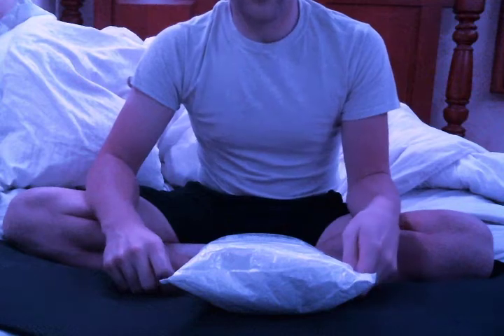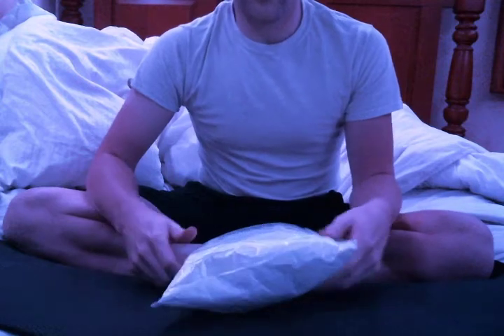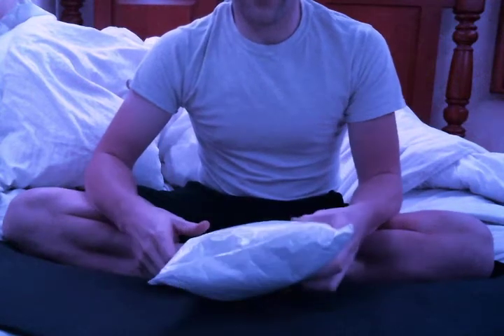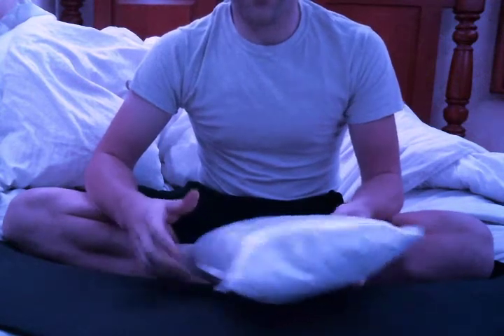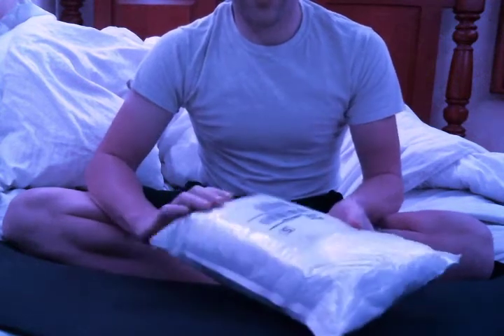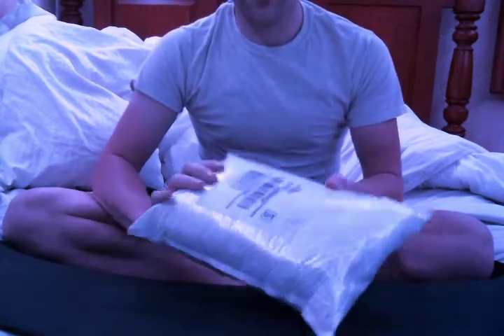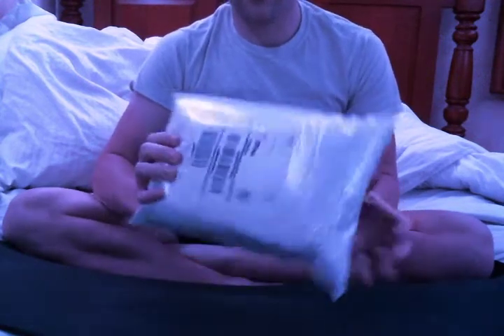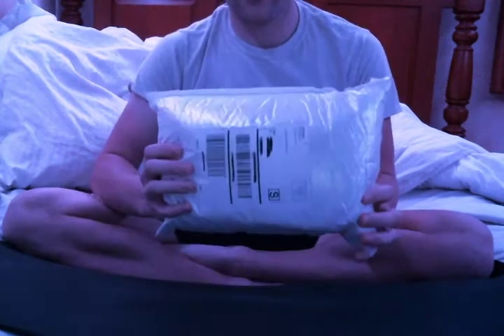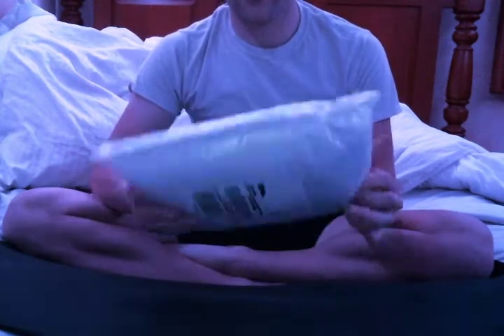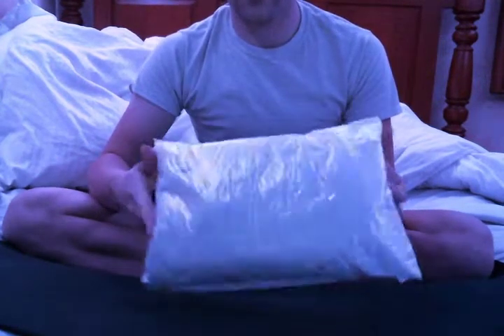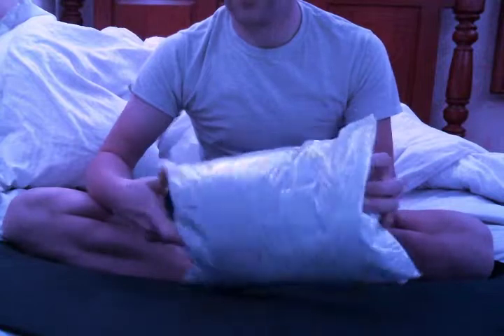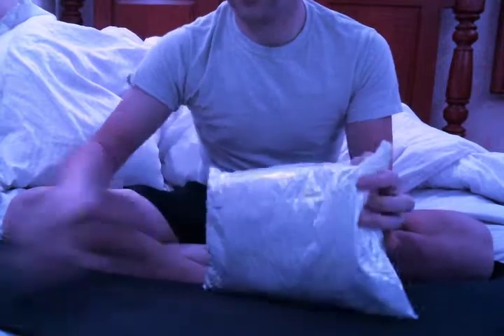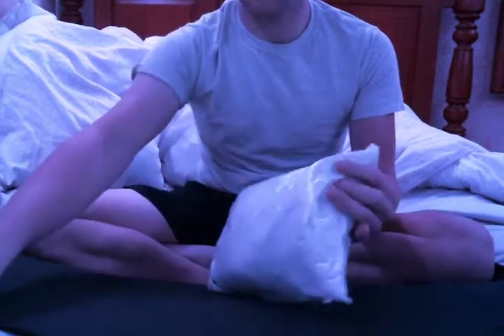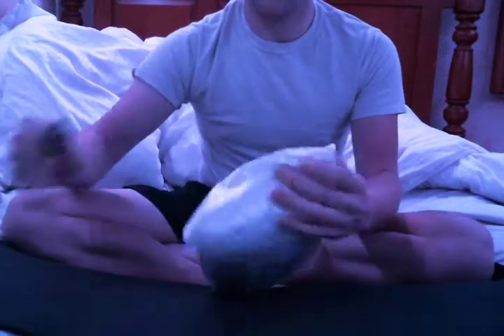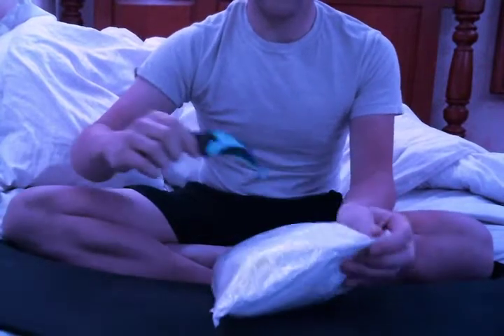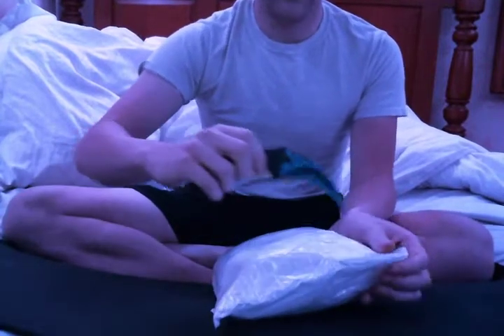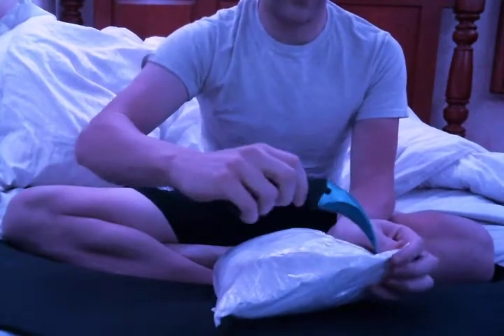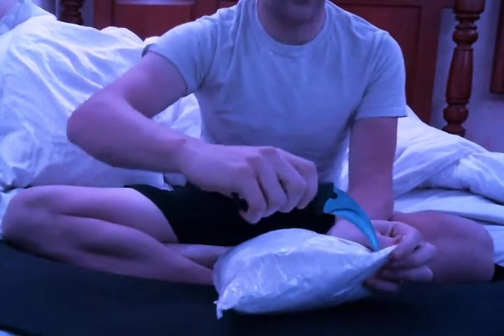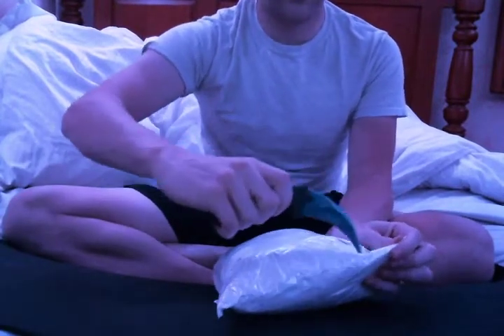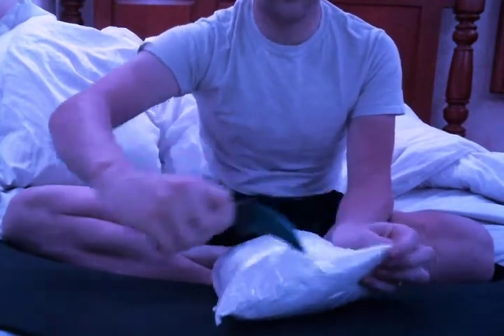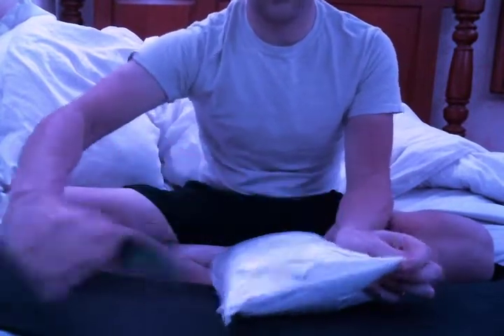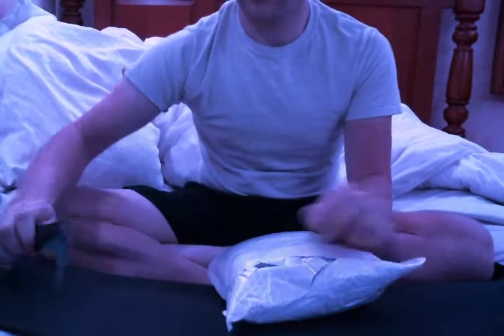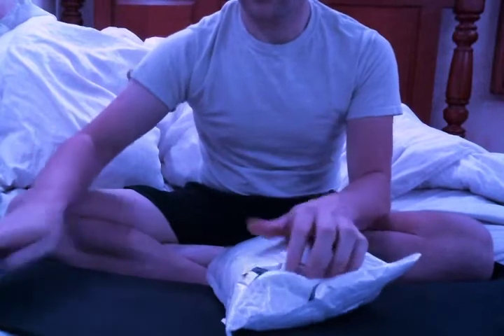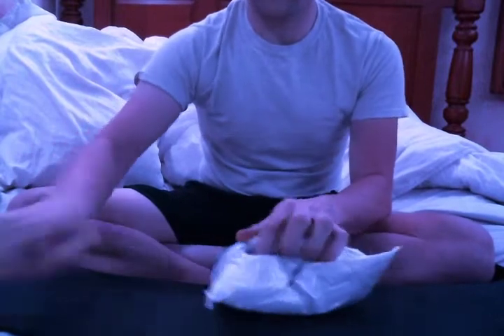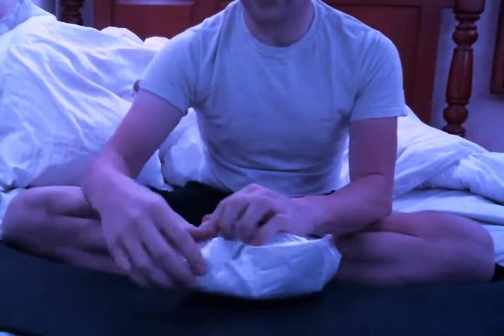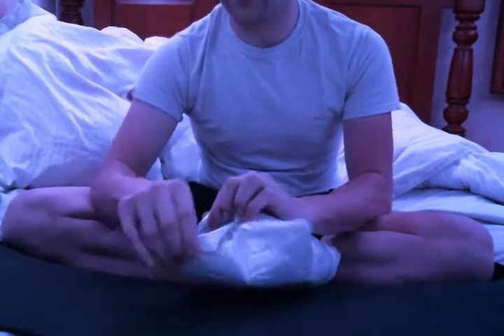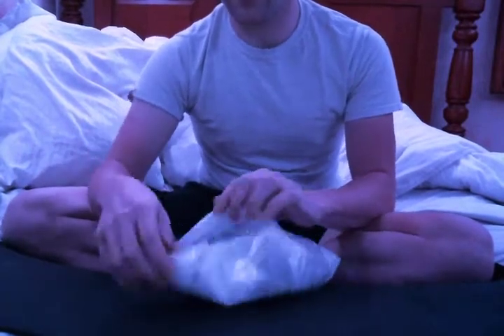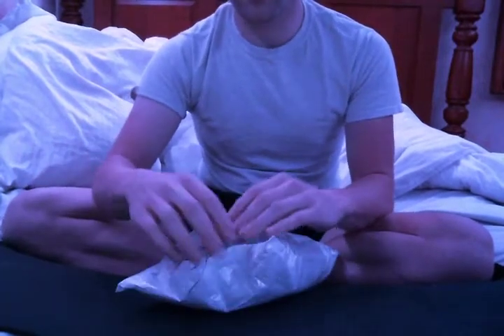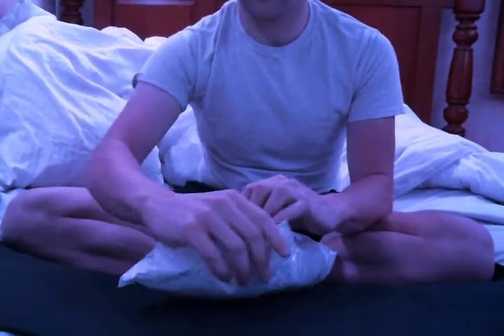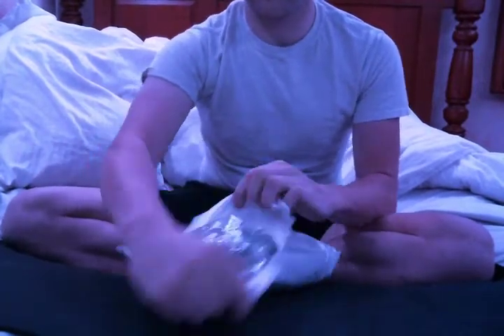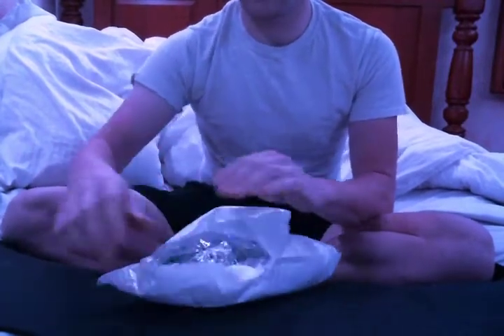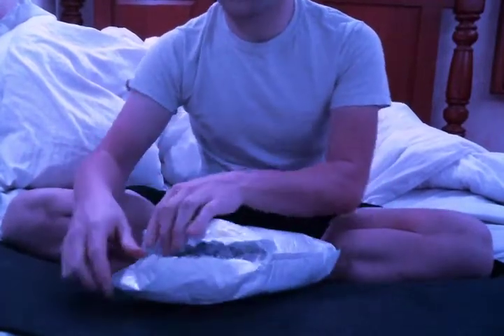This is an AliExpress unboxing. Find out what's in here. I have a few of these packages, so I'm not too sure what this one is.